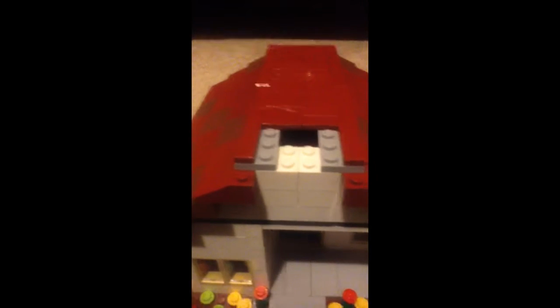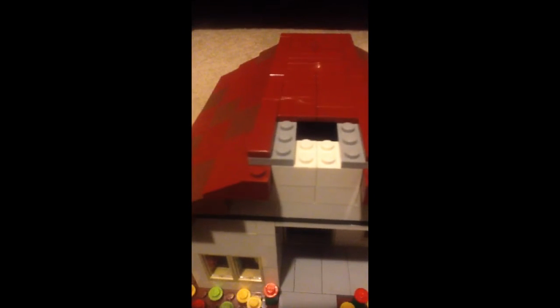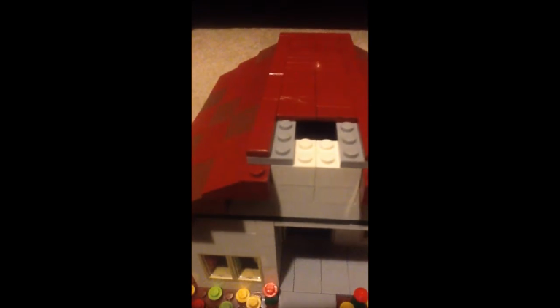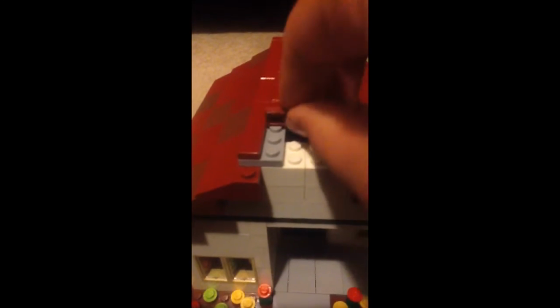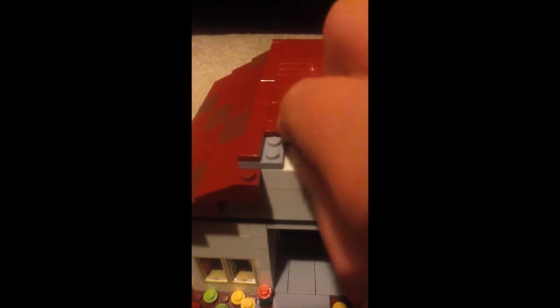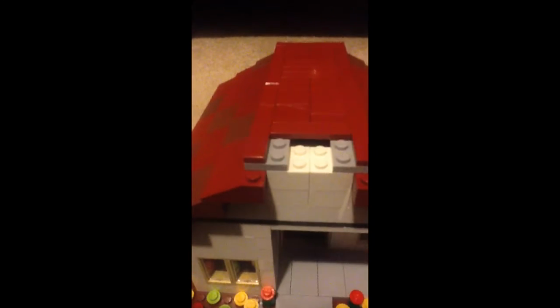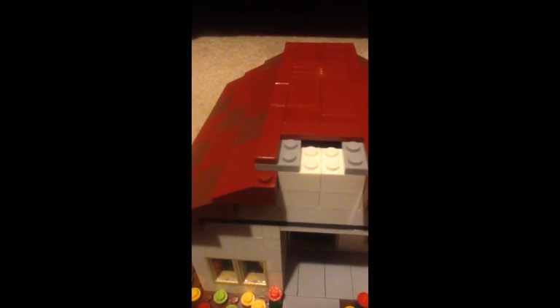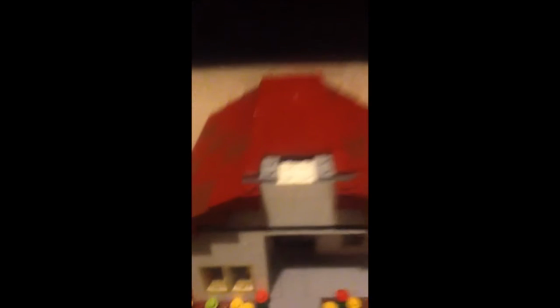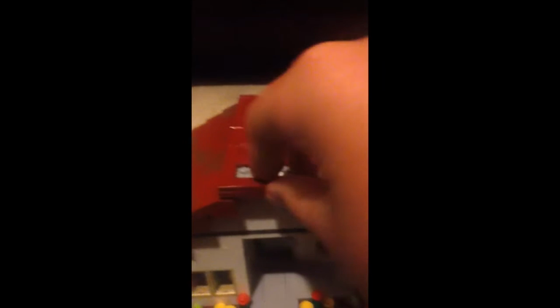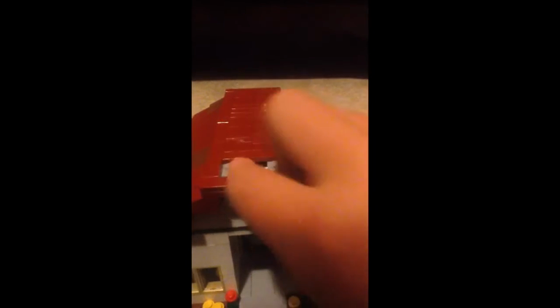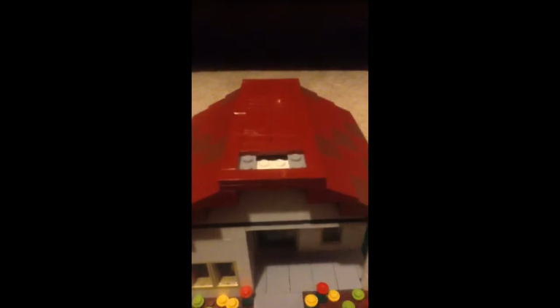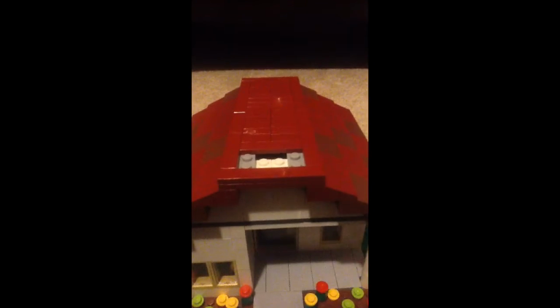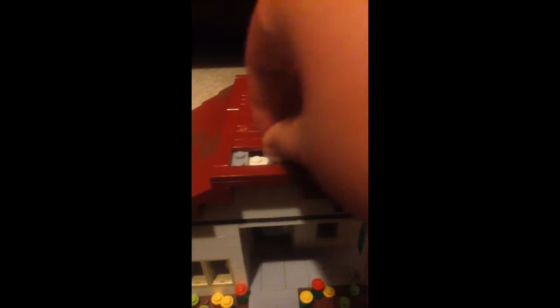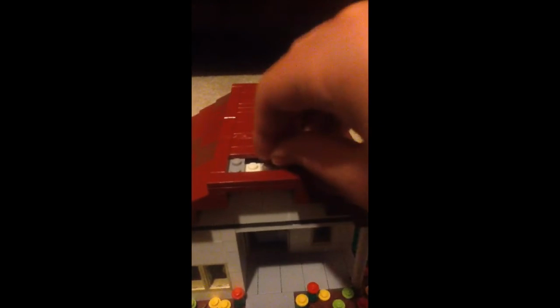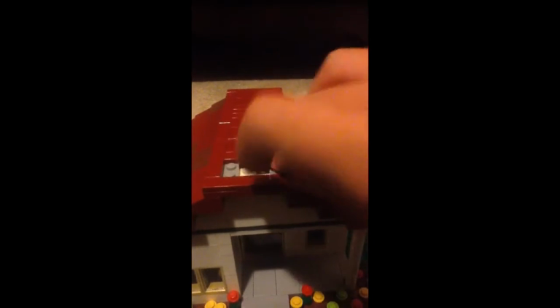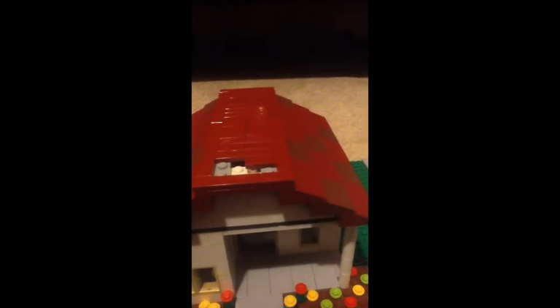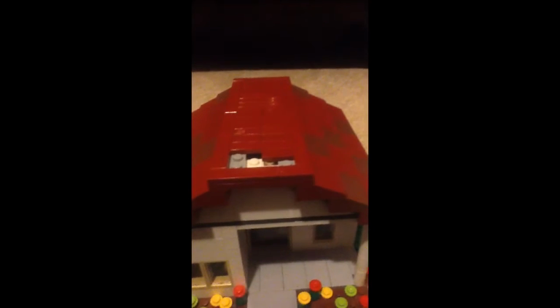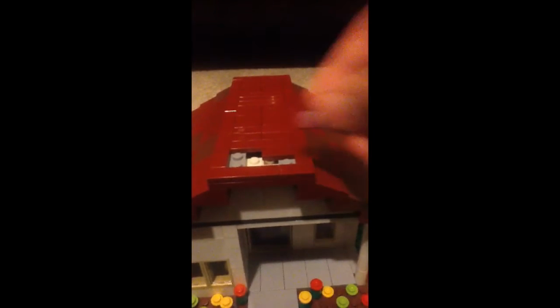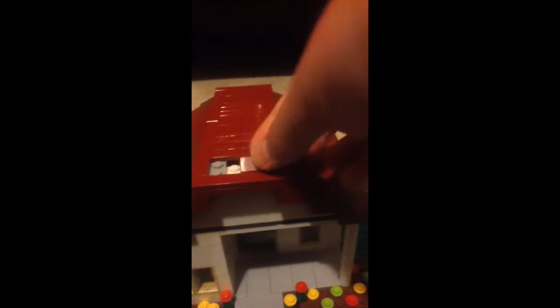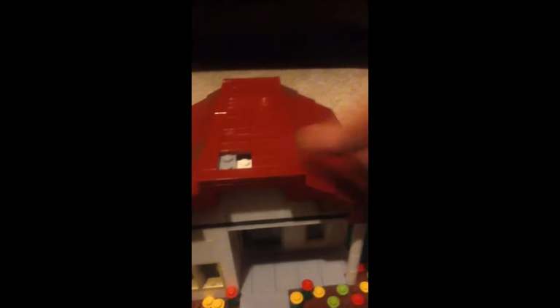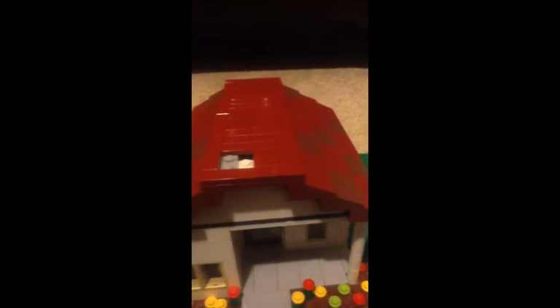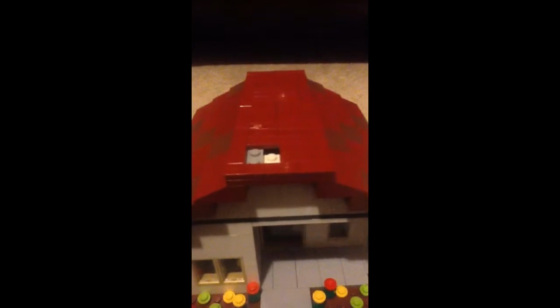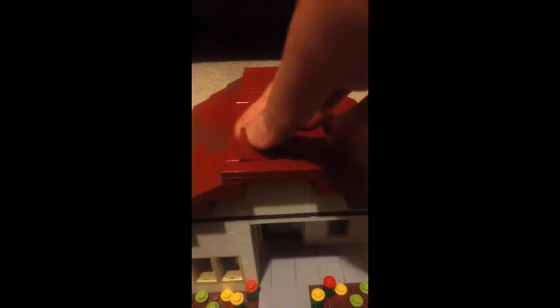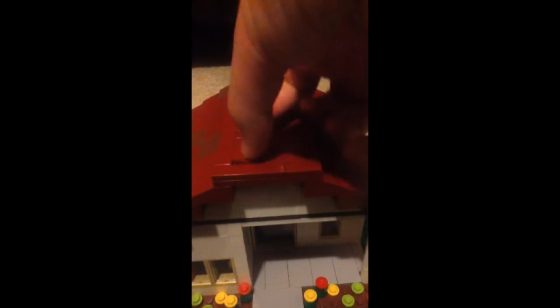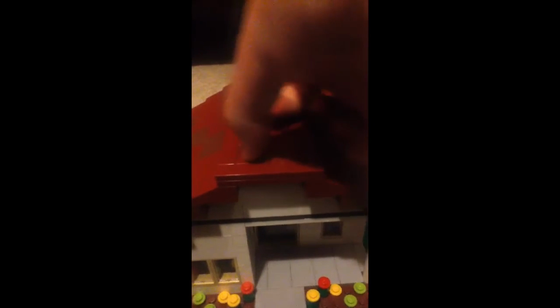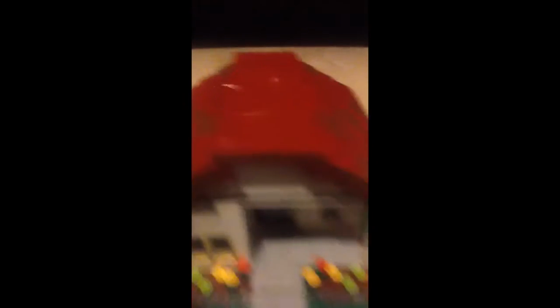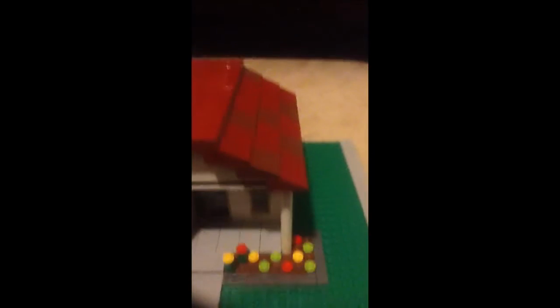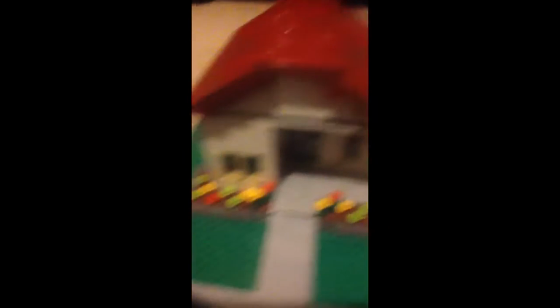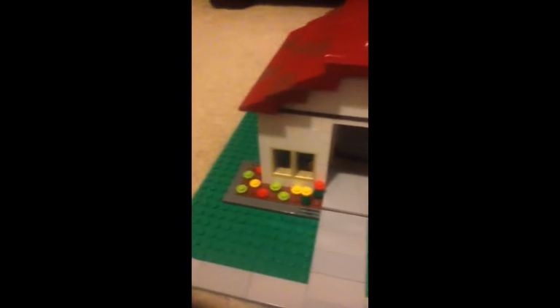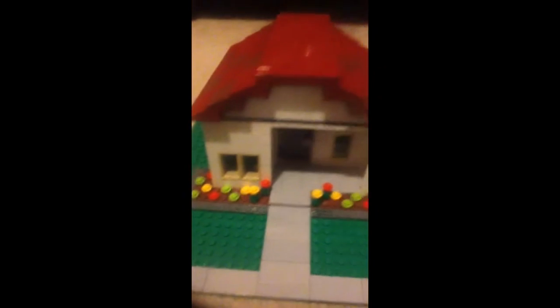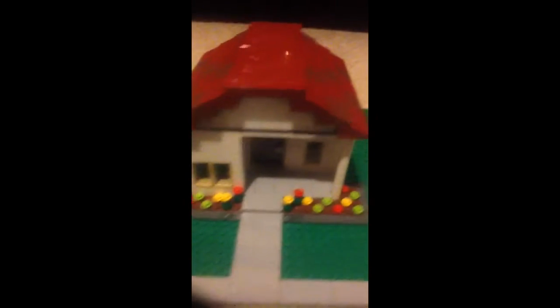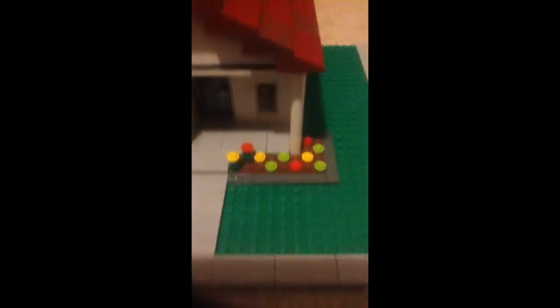I can't believe I built it. This is like the best house I've ever built.